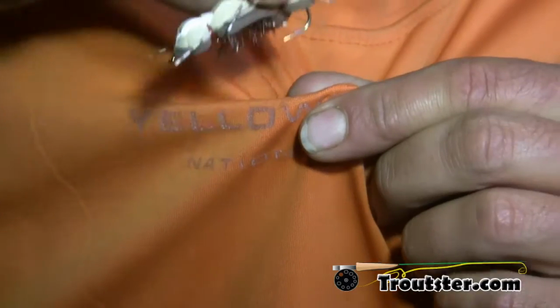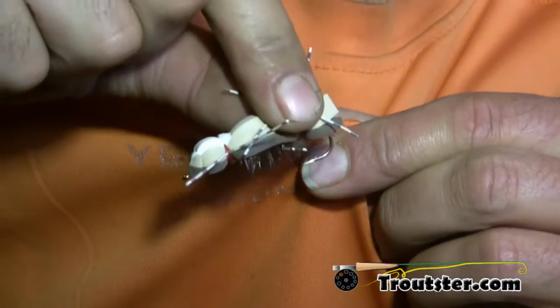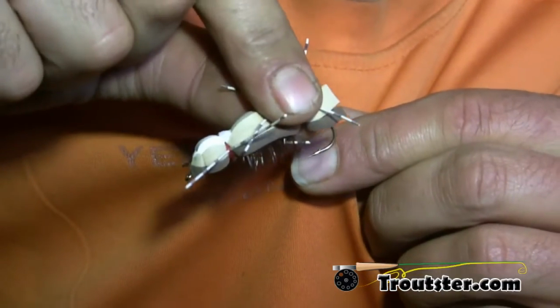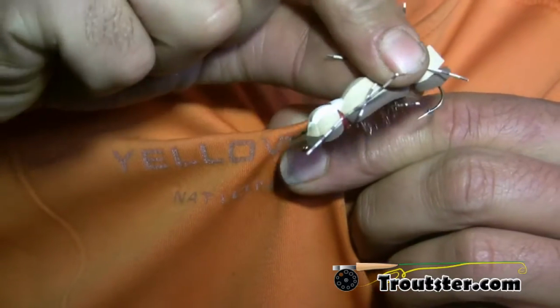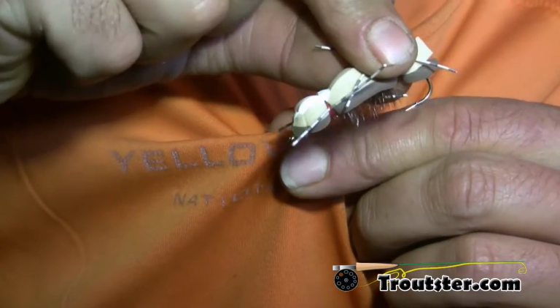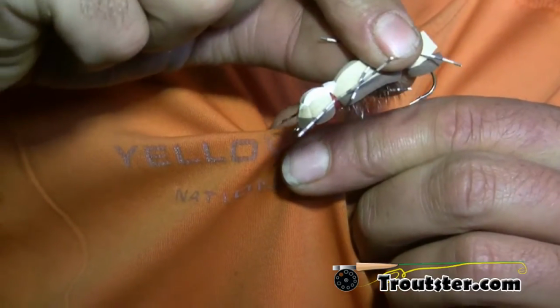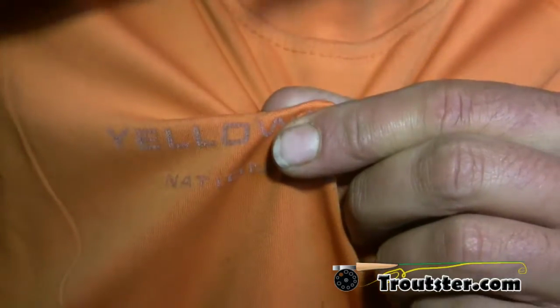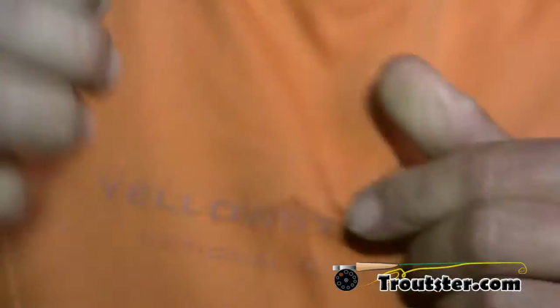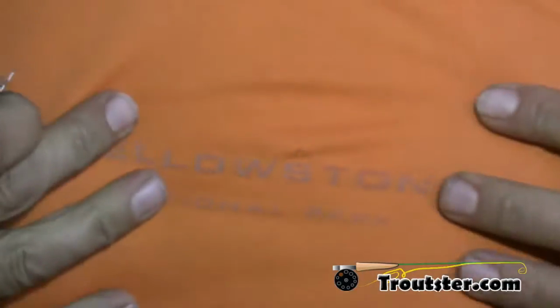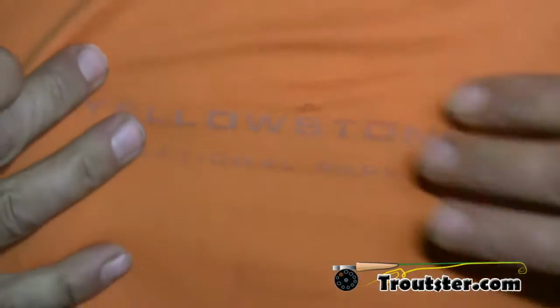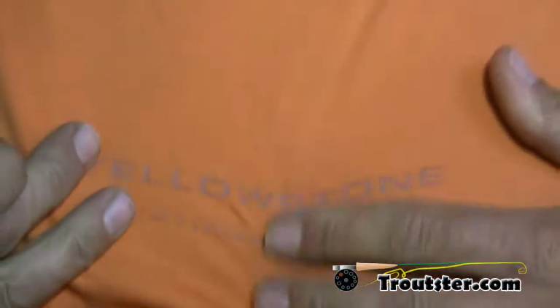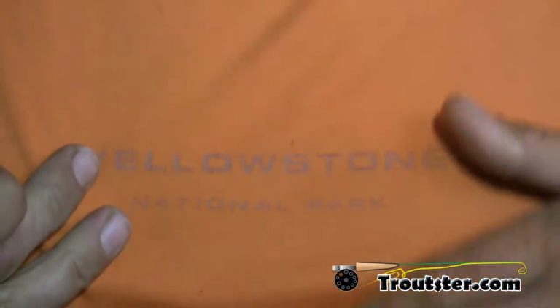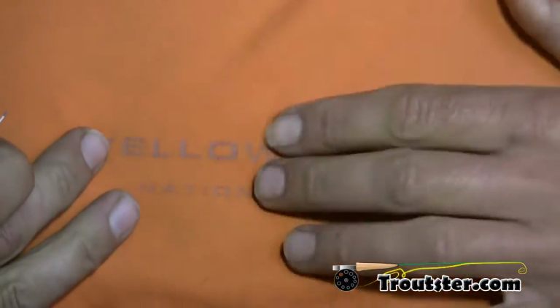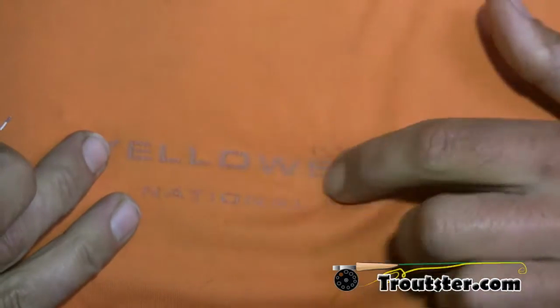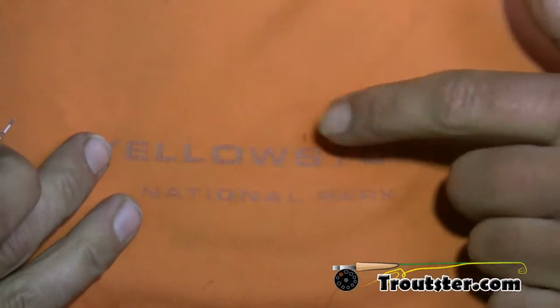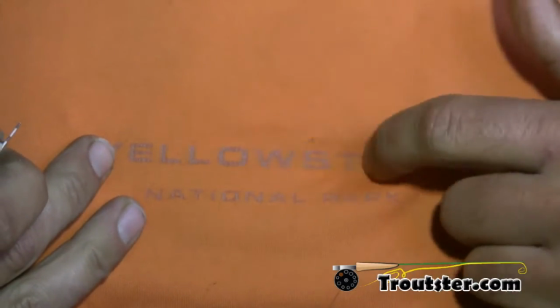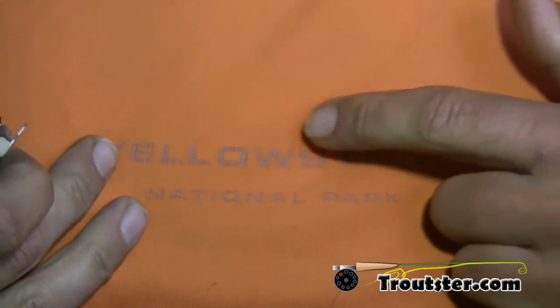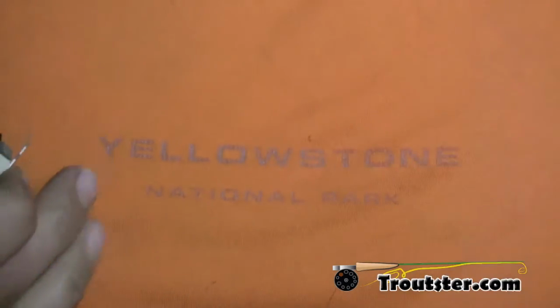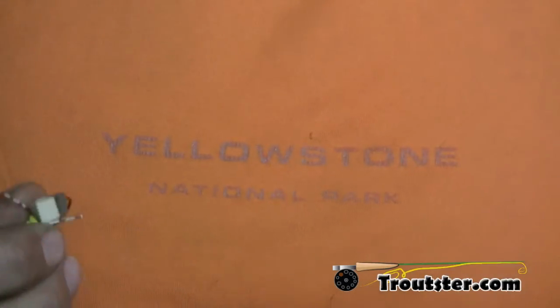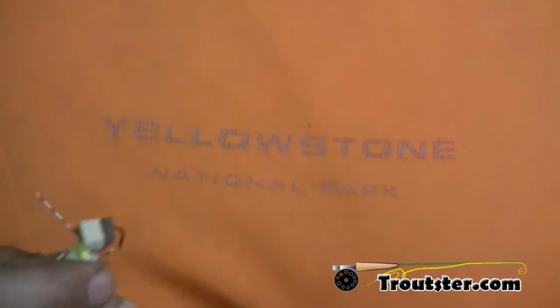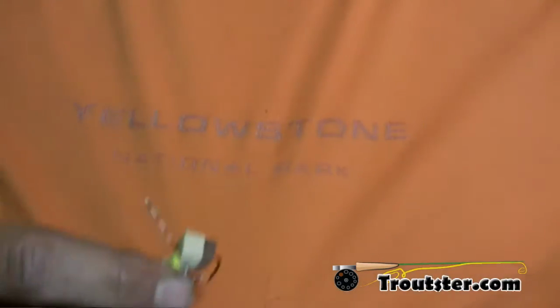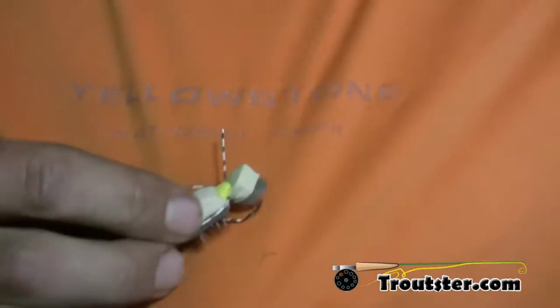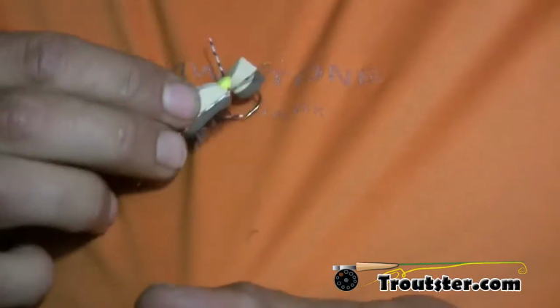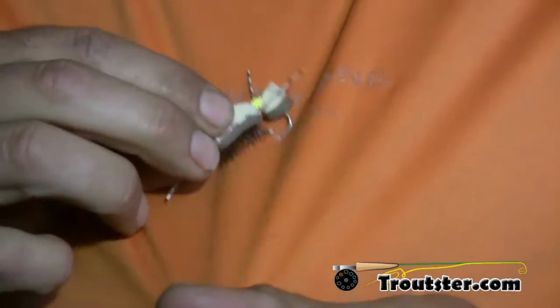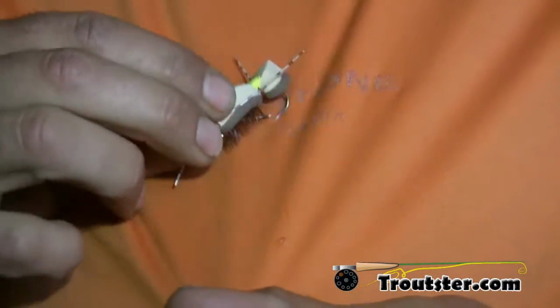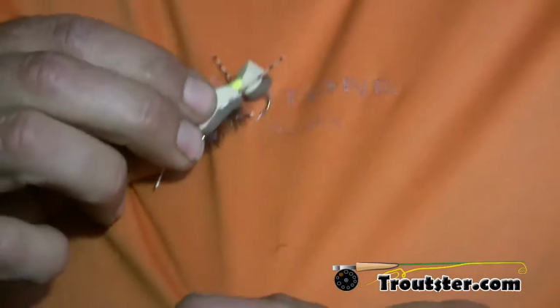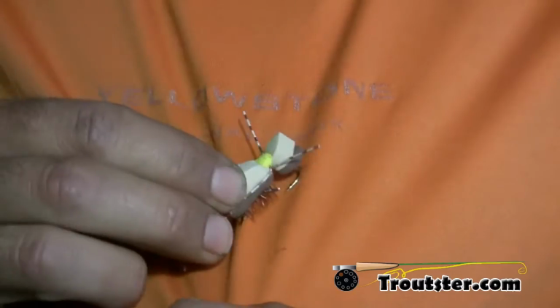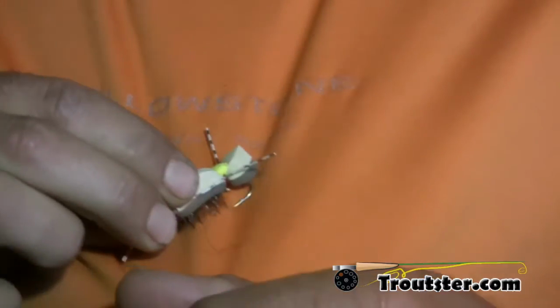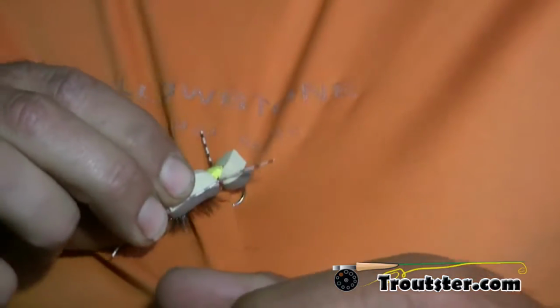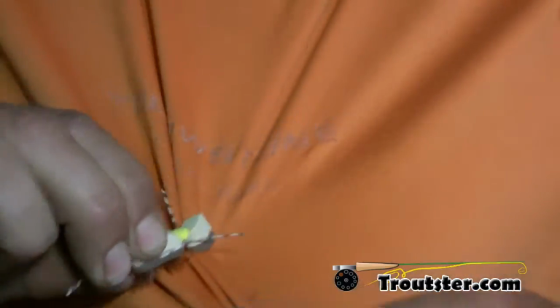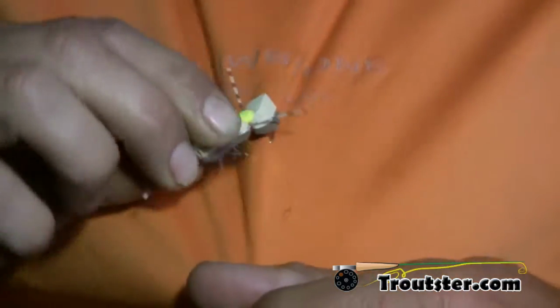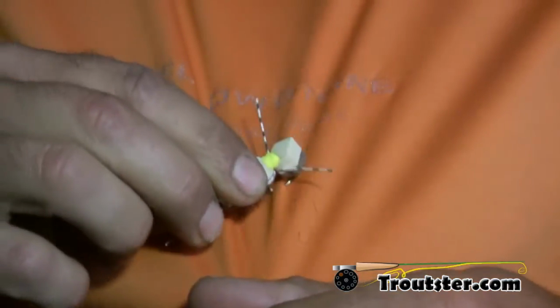Grabbing the shirt down here right under where the hook entered — and that was a really easy one. One push downwards, pull back, and it was out. There's pretty much not even a hole there. That was so easy I'm going to do it again to make sure you don't think that was some sort of trick photography.